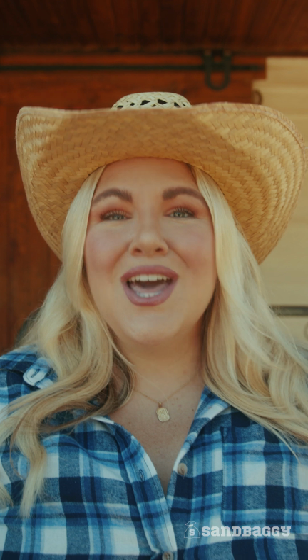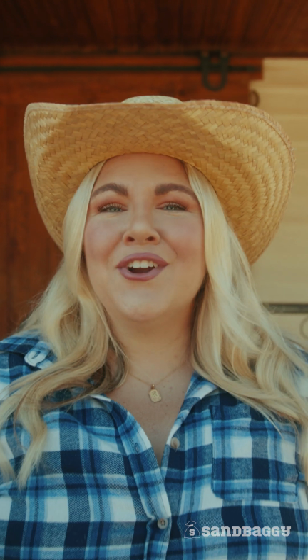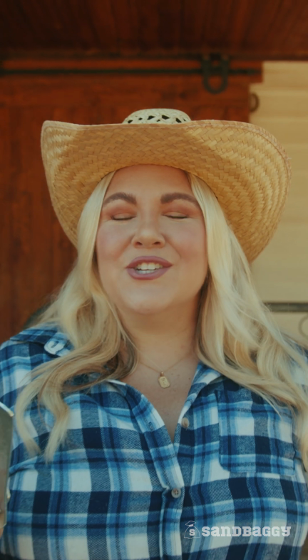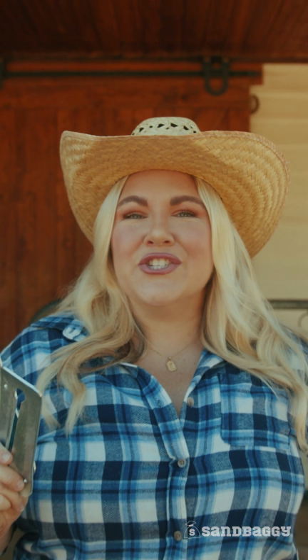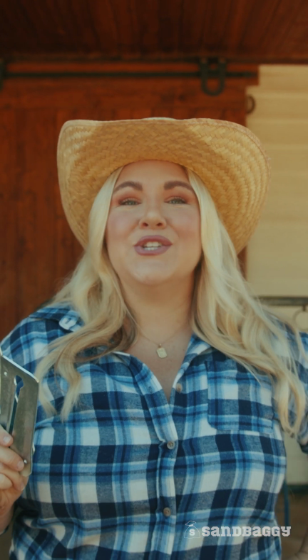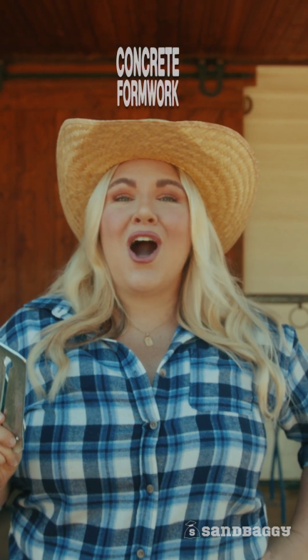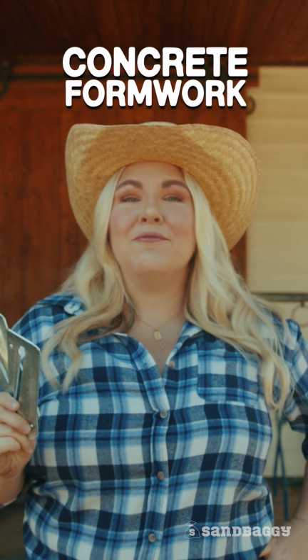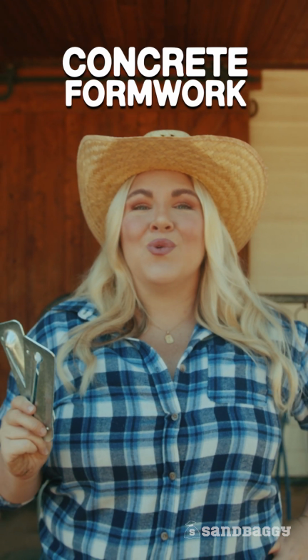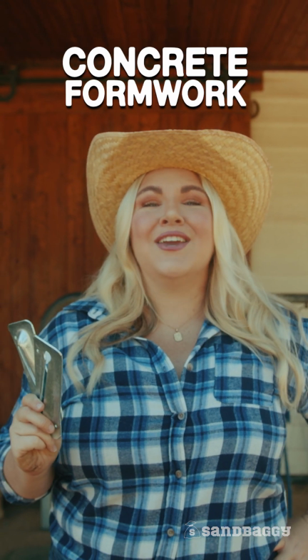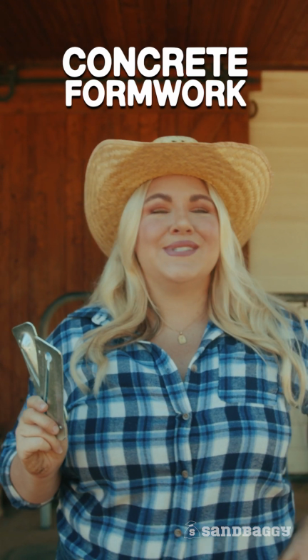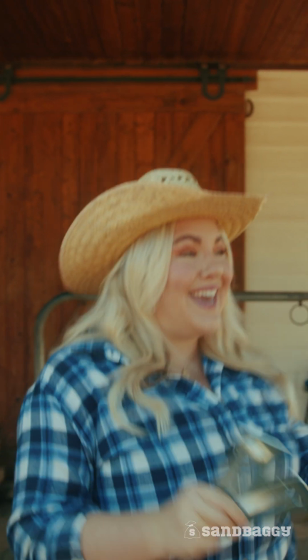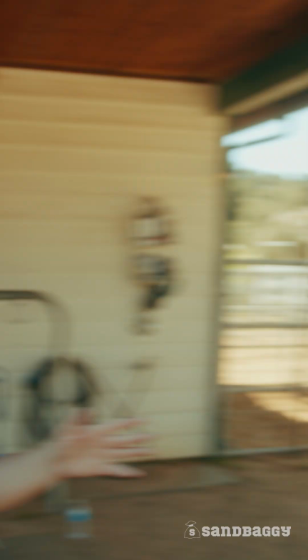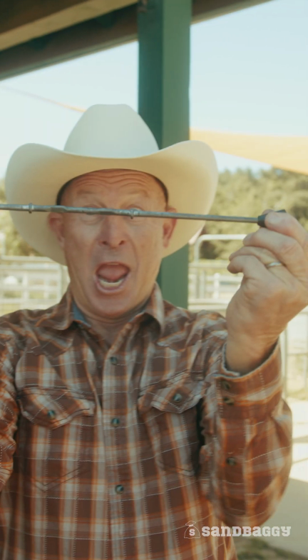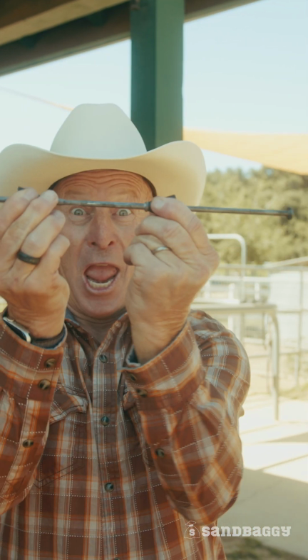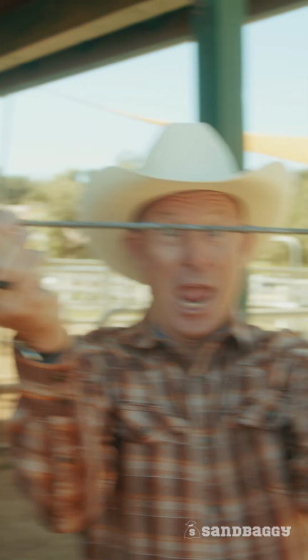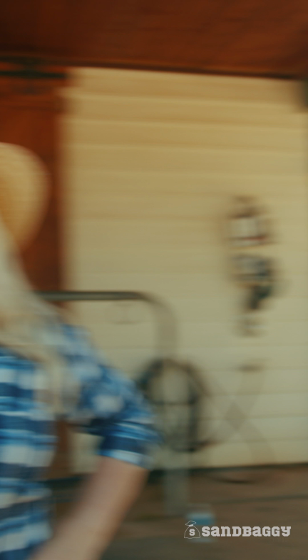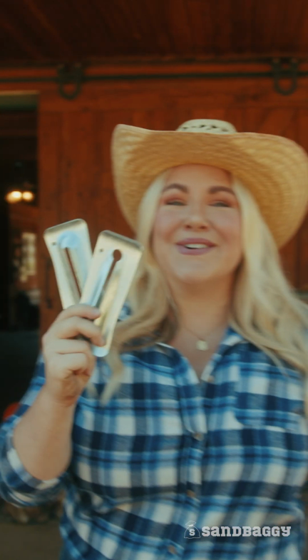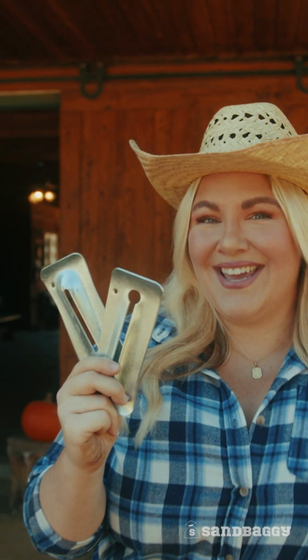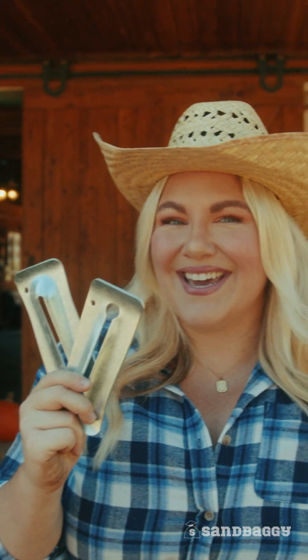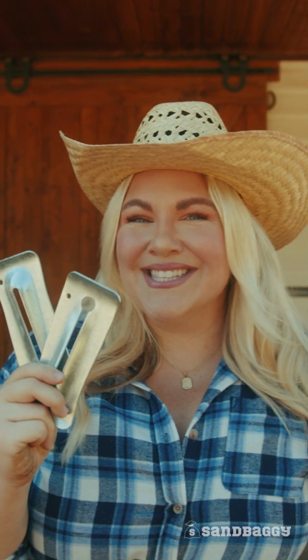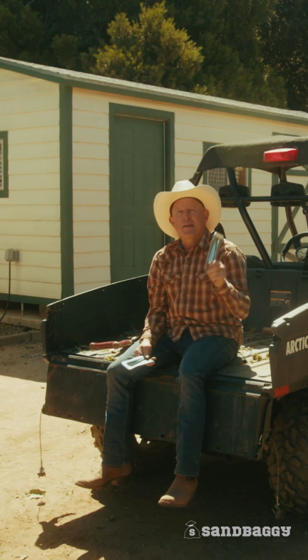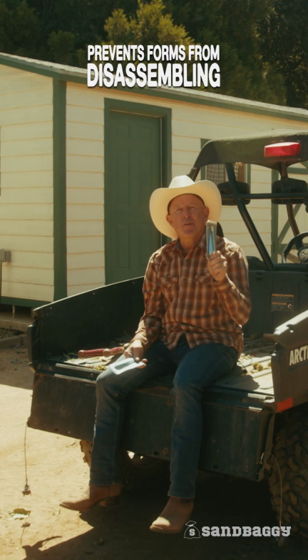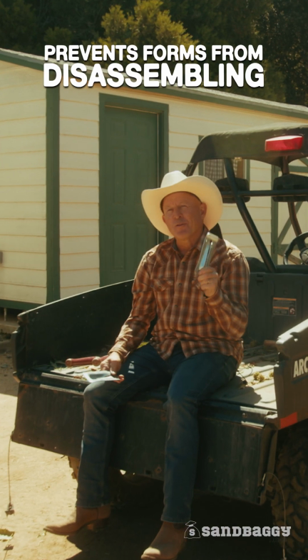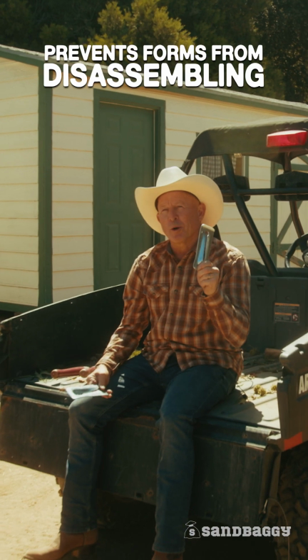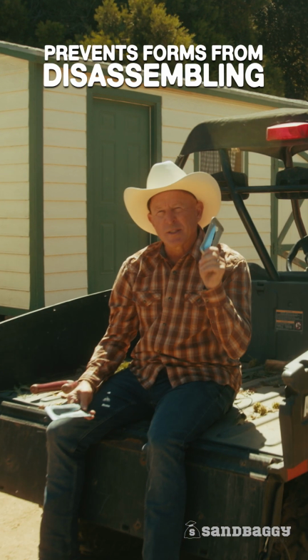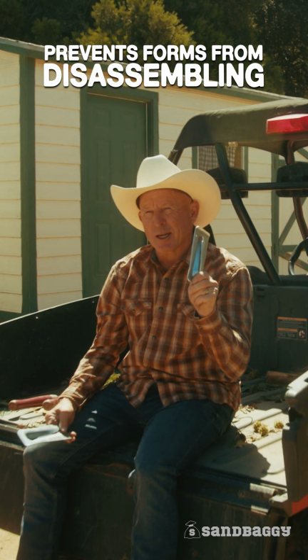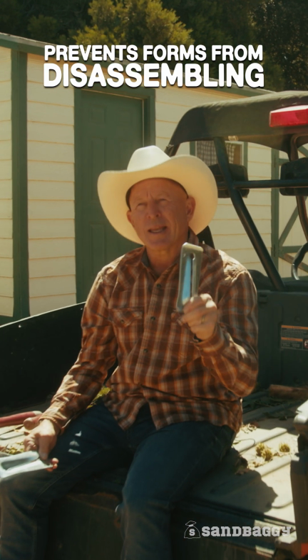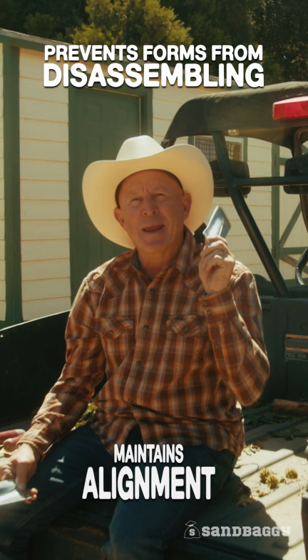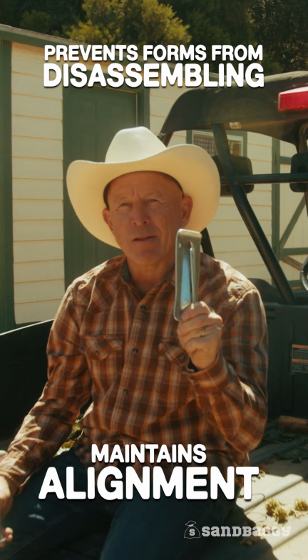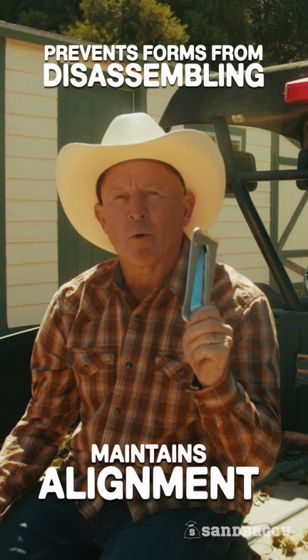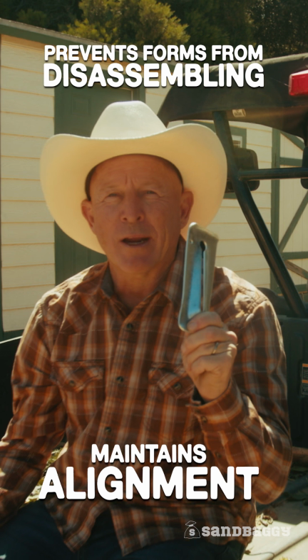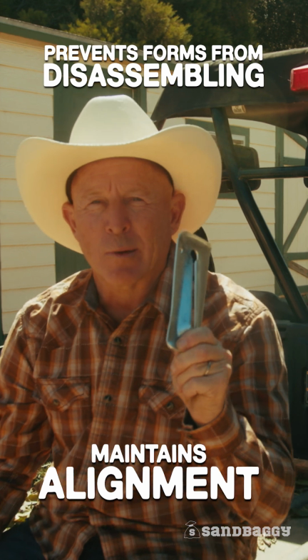When you're on a construction site doing concrete formwork and you're using these, you're also going to need these. They prevent the forms from disassembling and maintain alignment when pouring concrete.